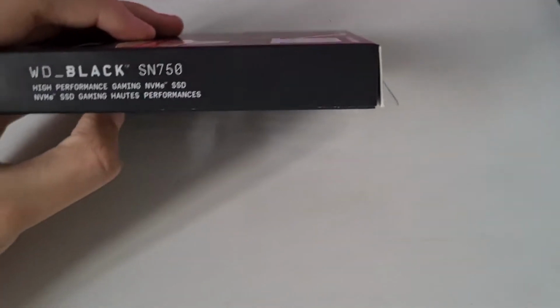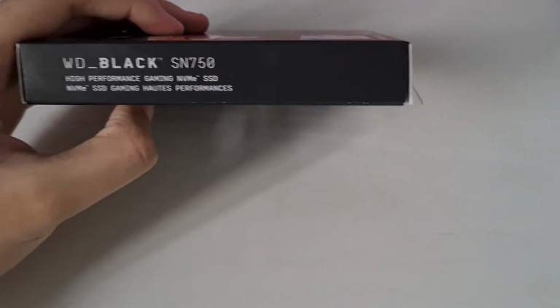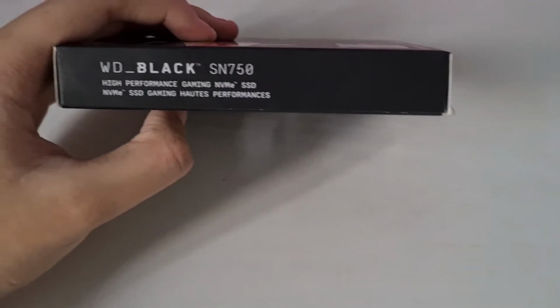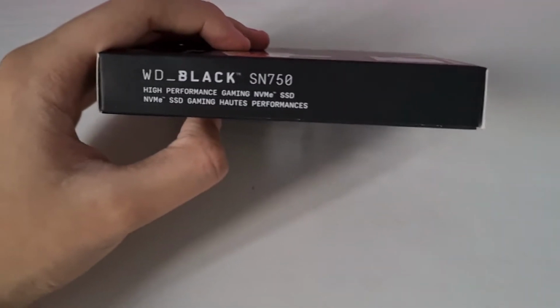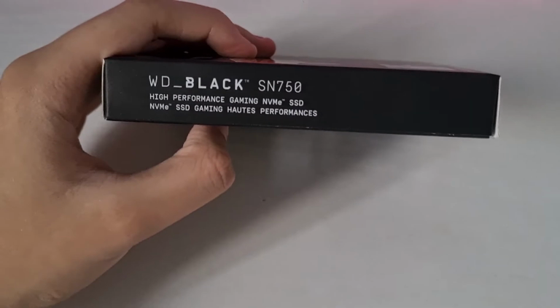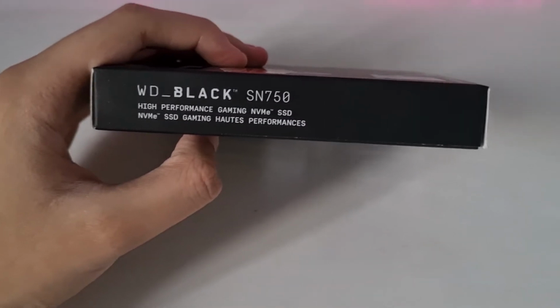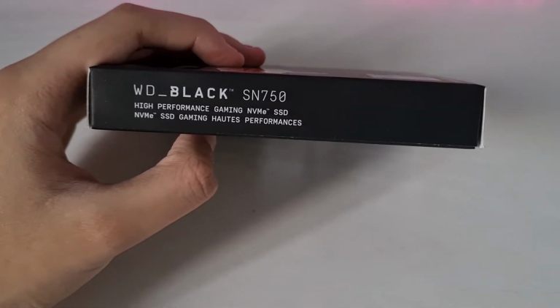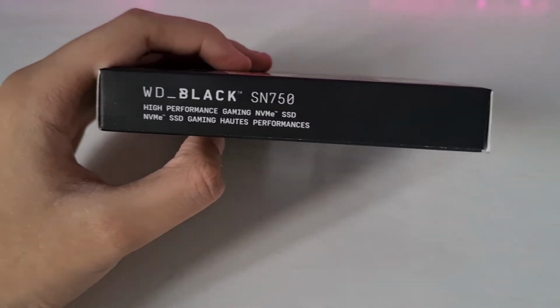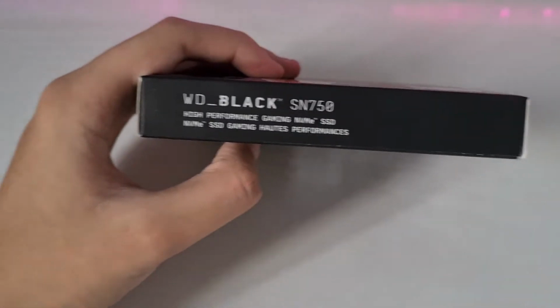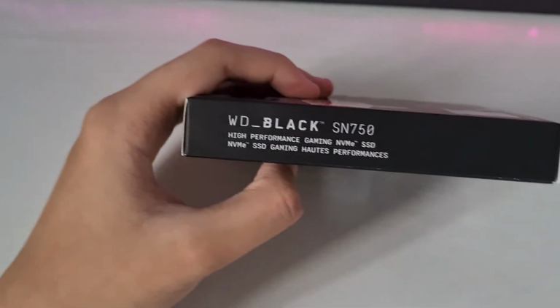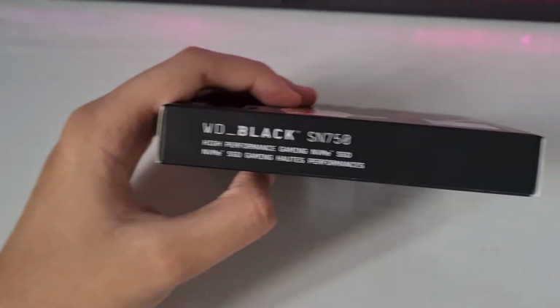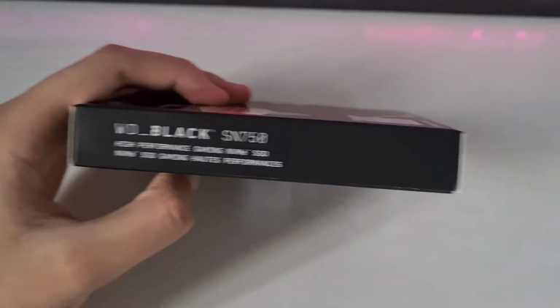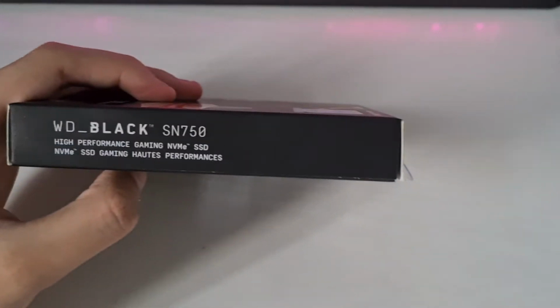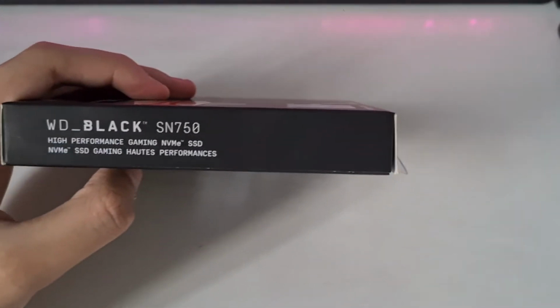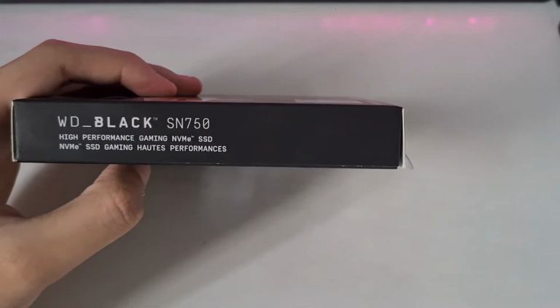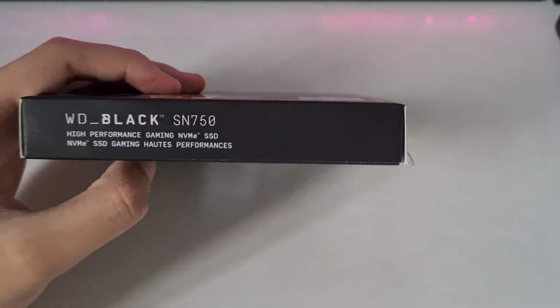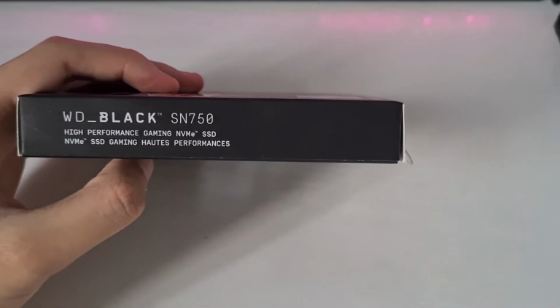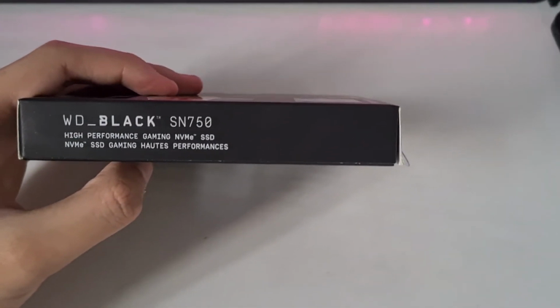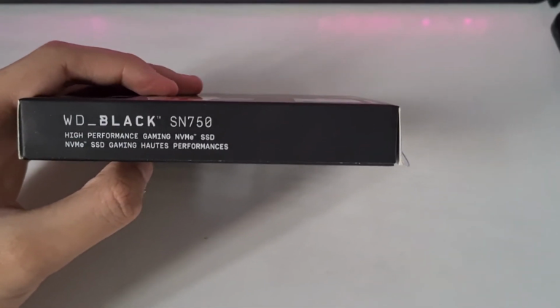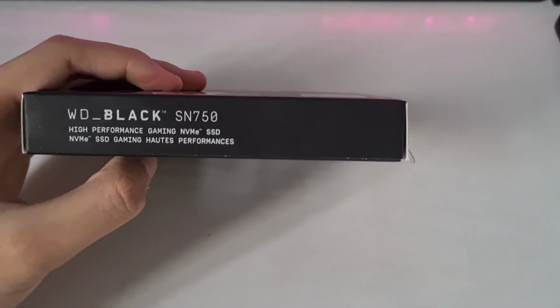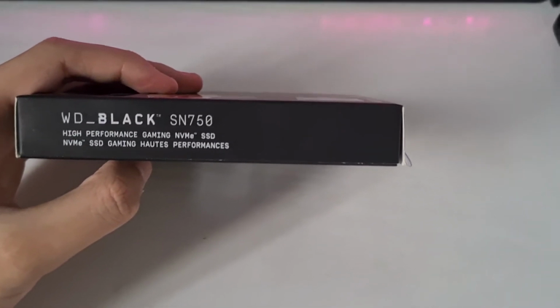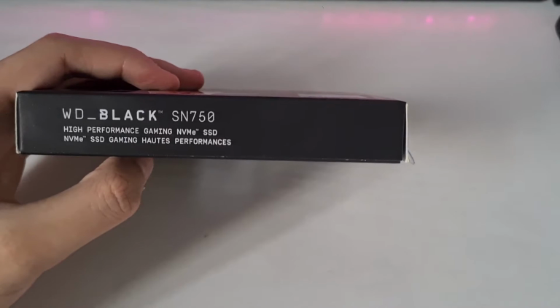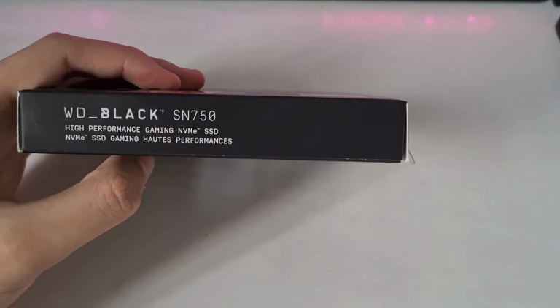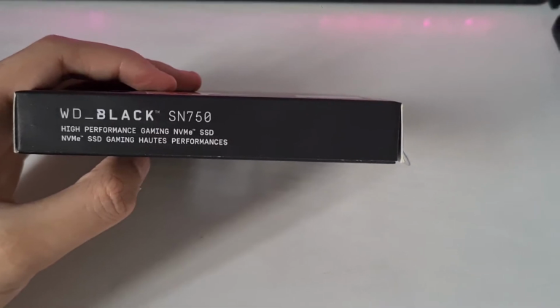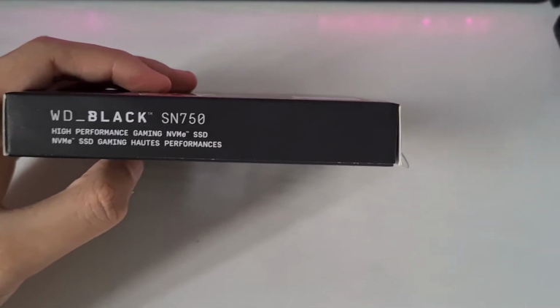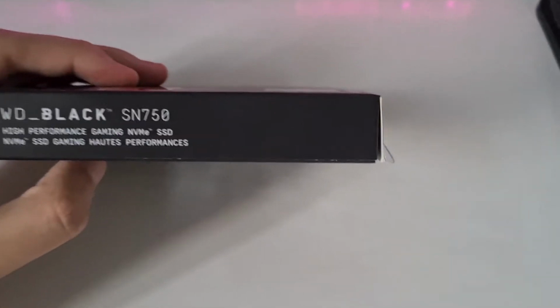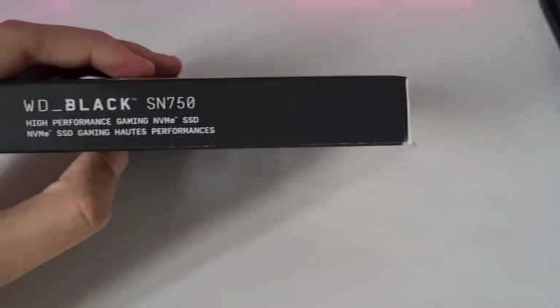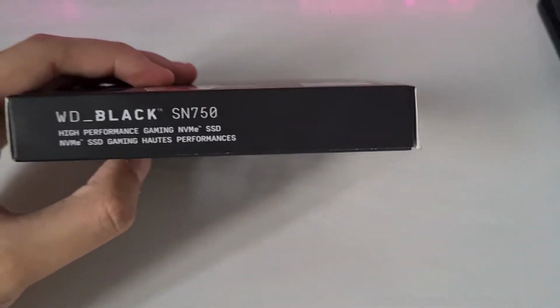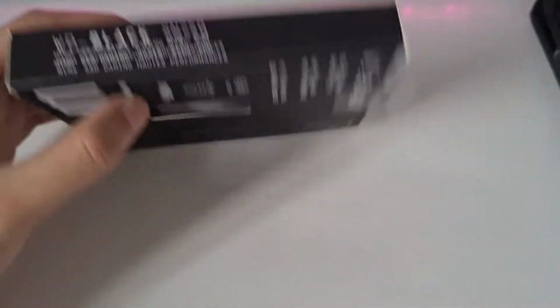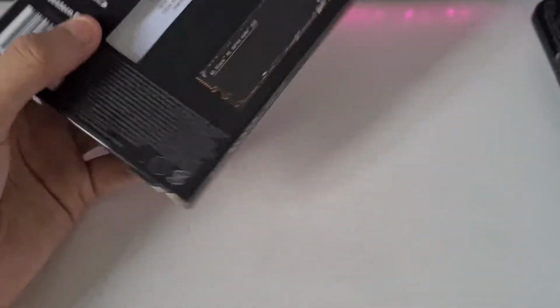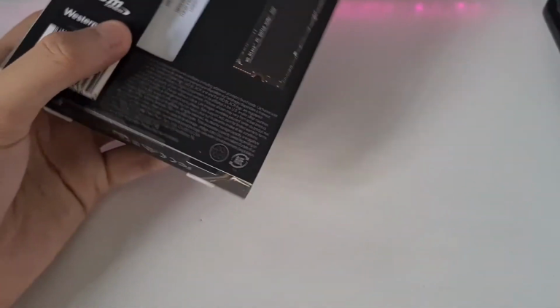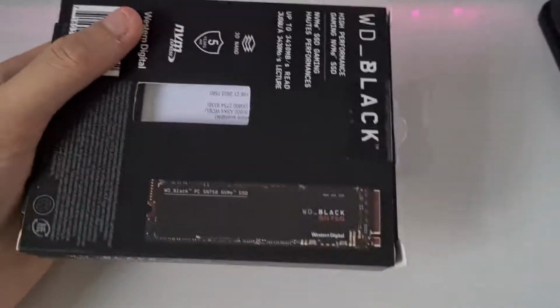I got a WD Black SN750, the 500GB variant, because the 1TB one is like twice more expensive, so this is going to be alright with me.